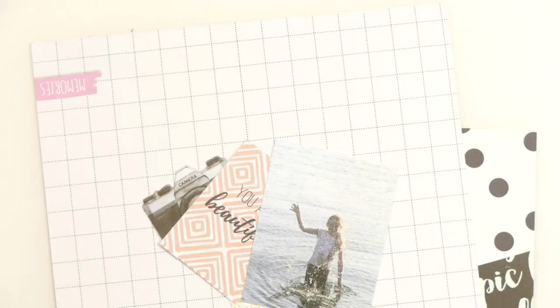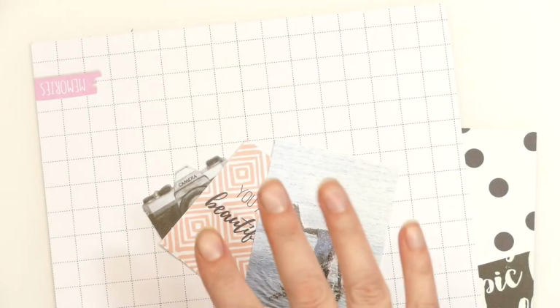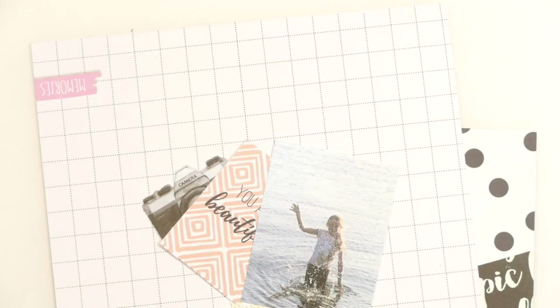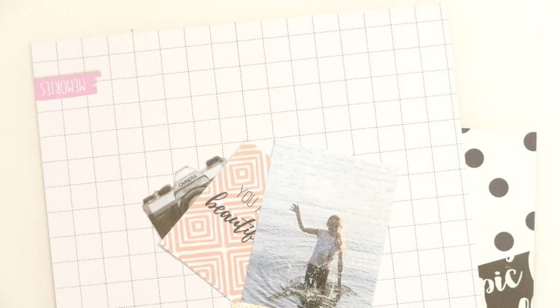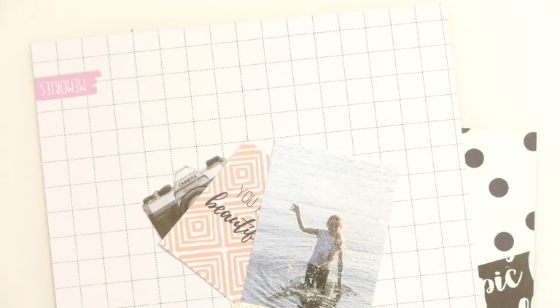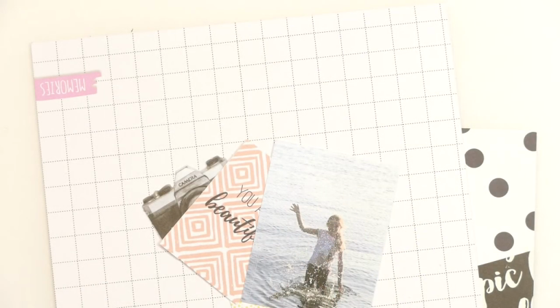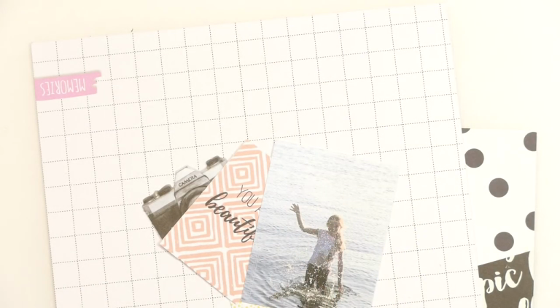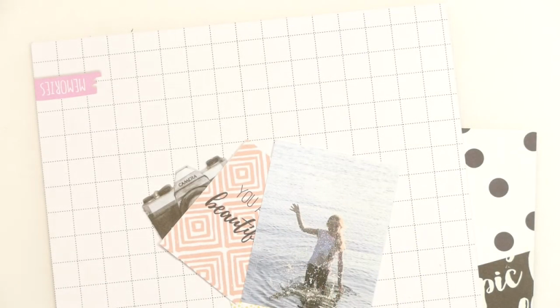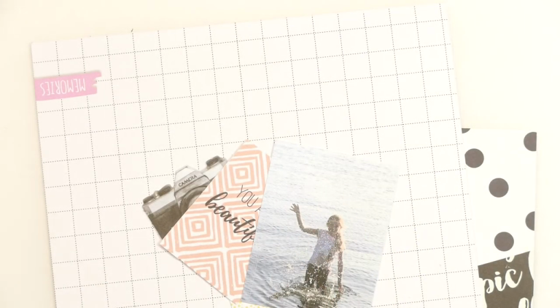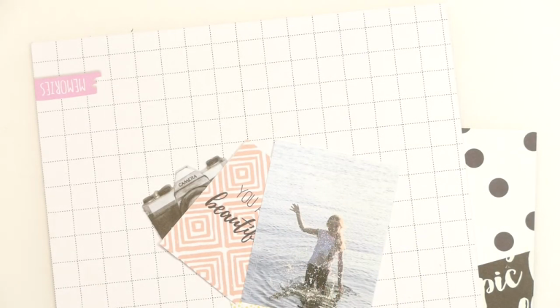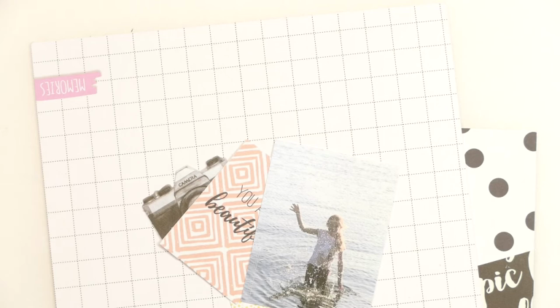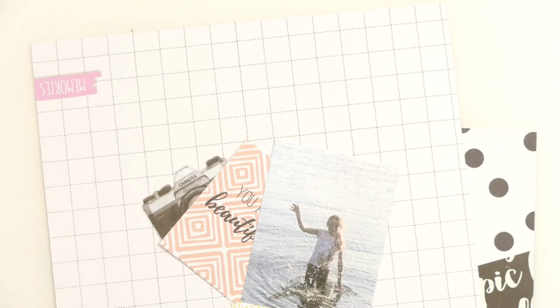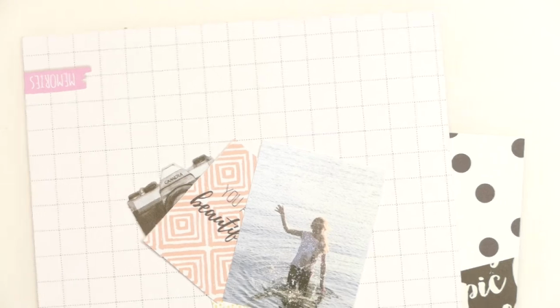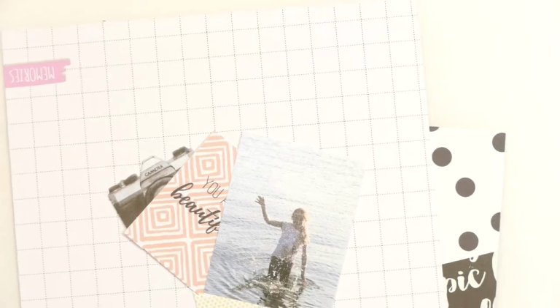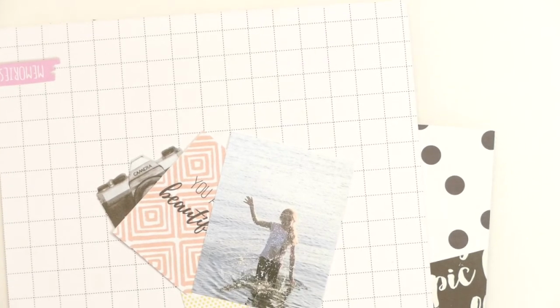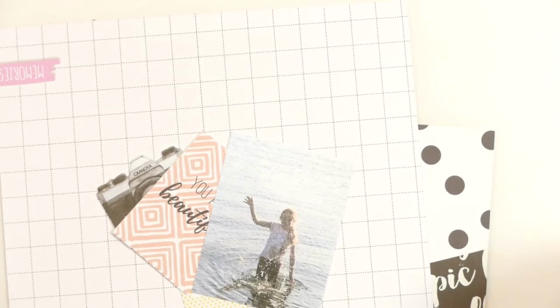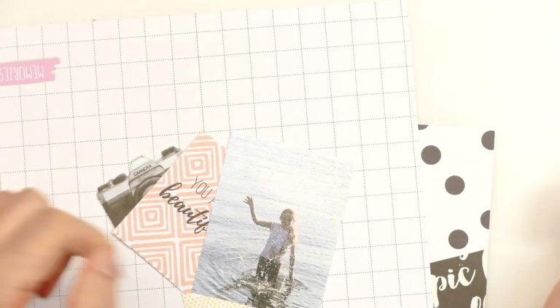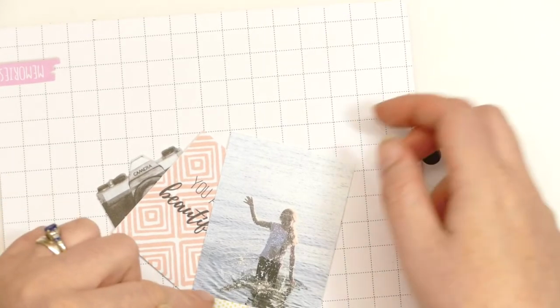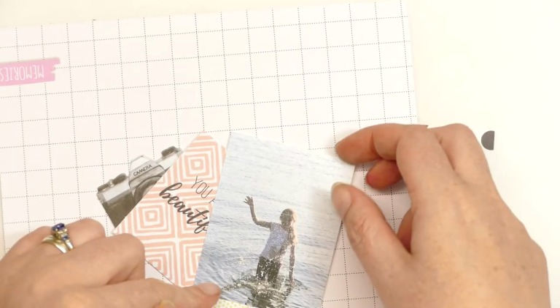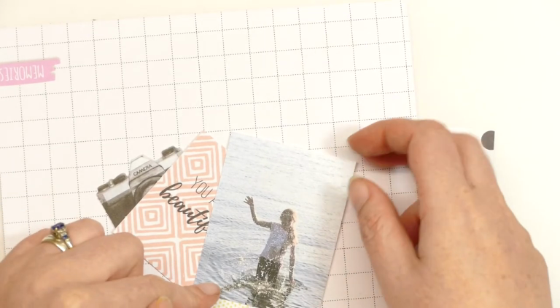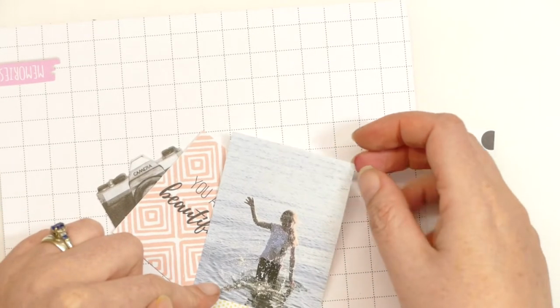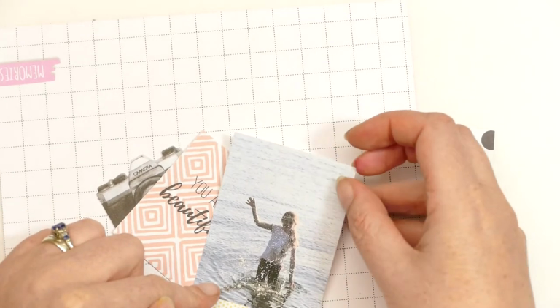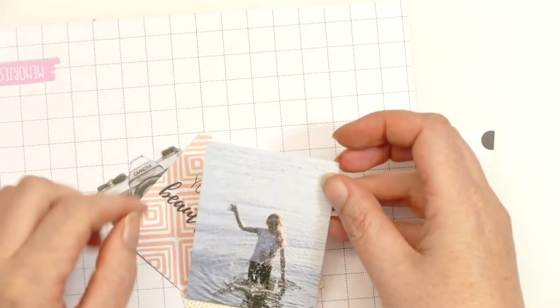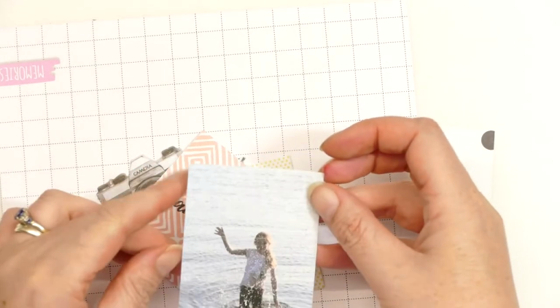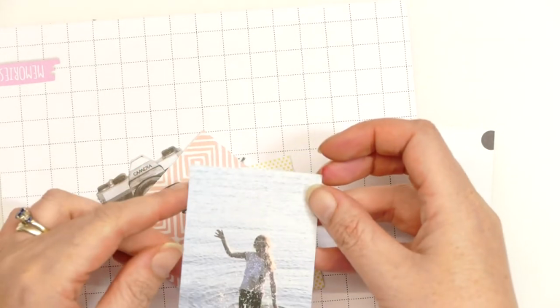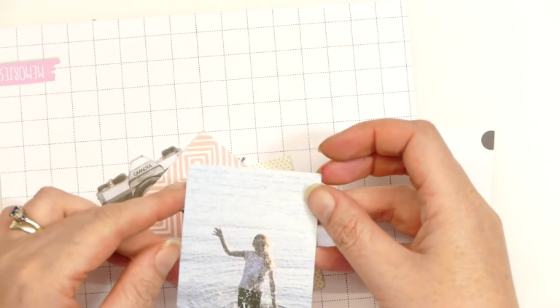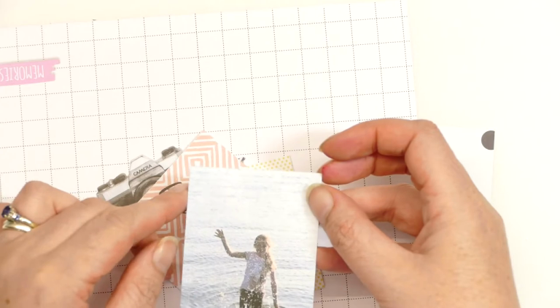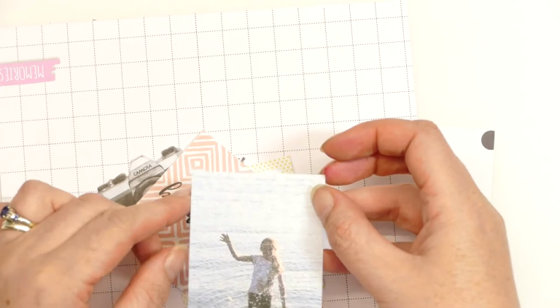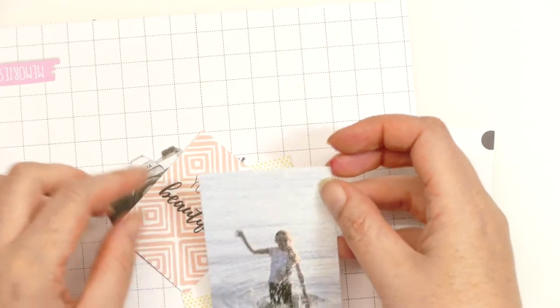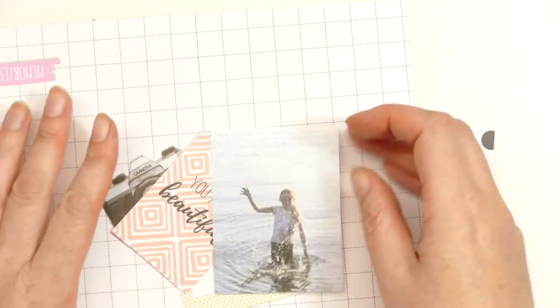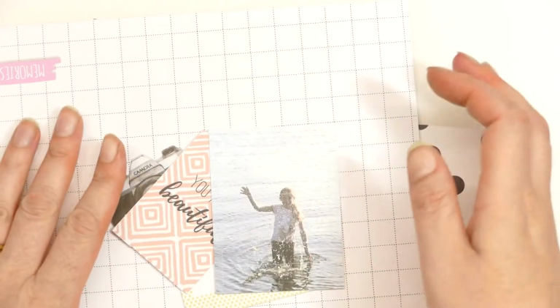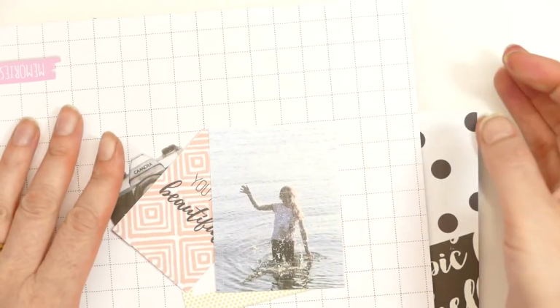Hello there and welcome to my YouTube channel Julia McNeilcraft. Today is National Photograph Day and to celebrate, the lovely Natalie has organised a collaboration.